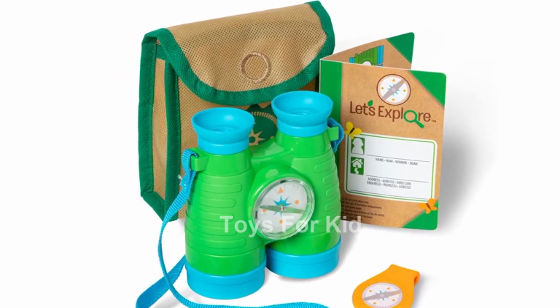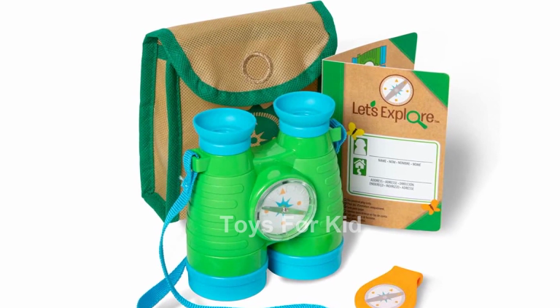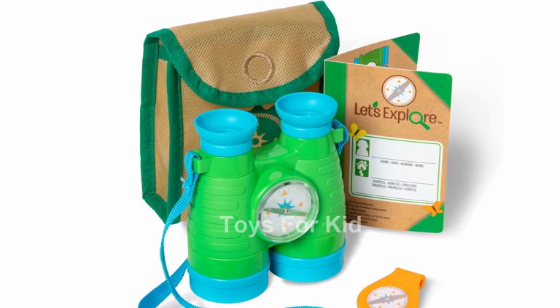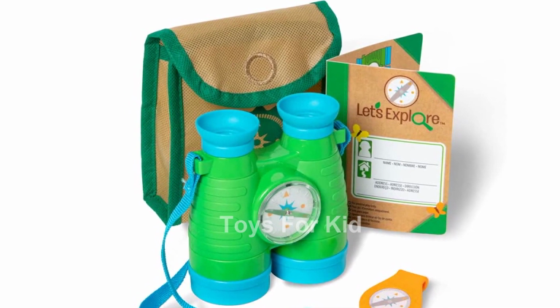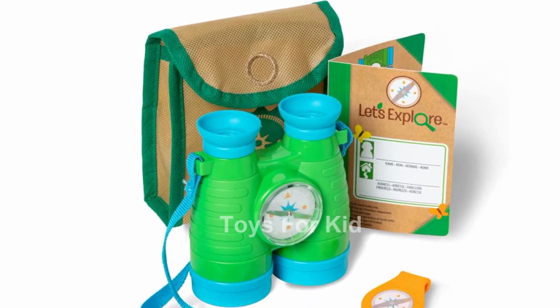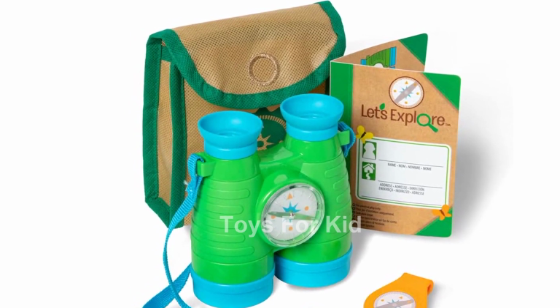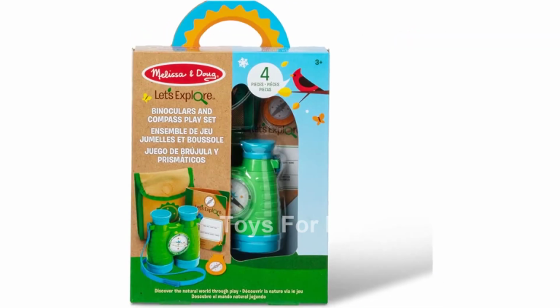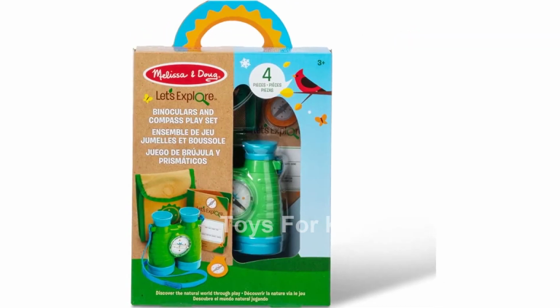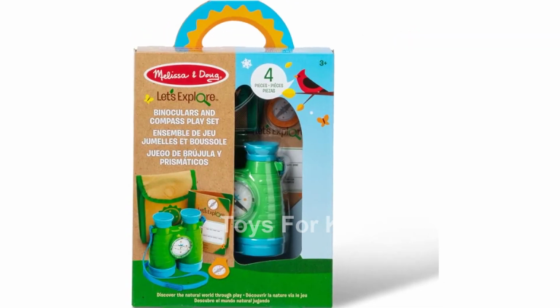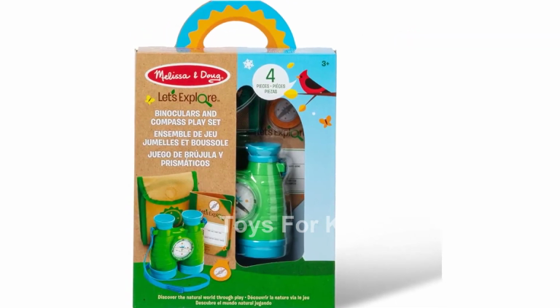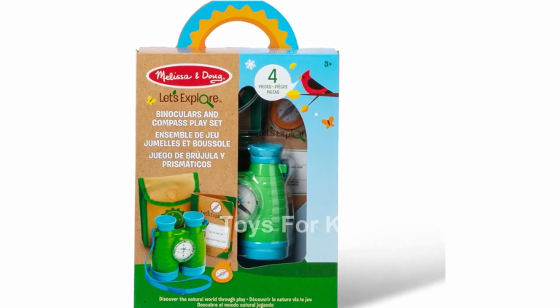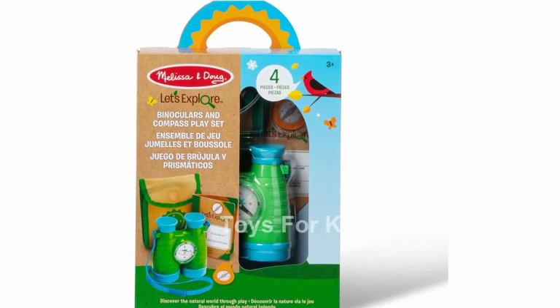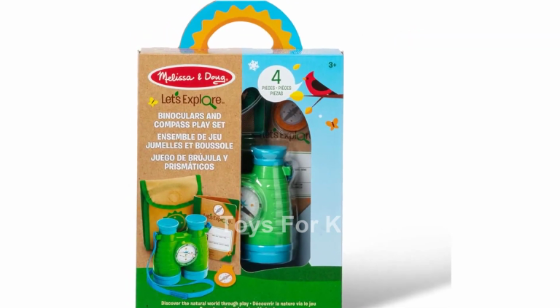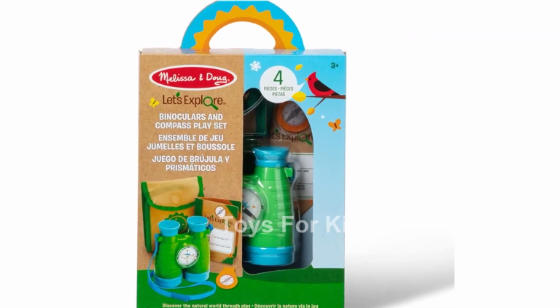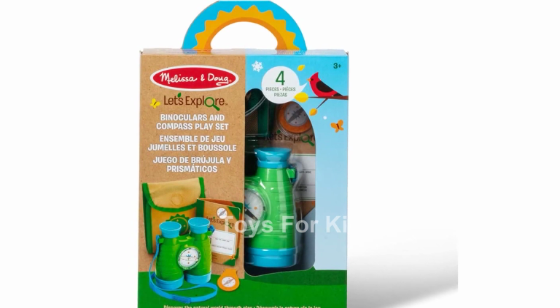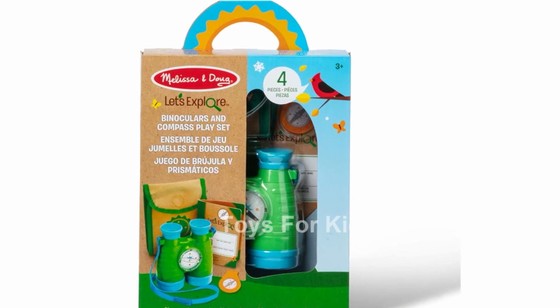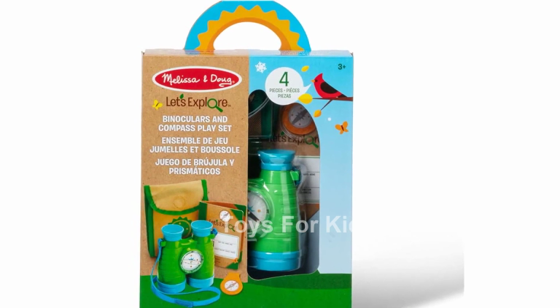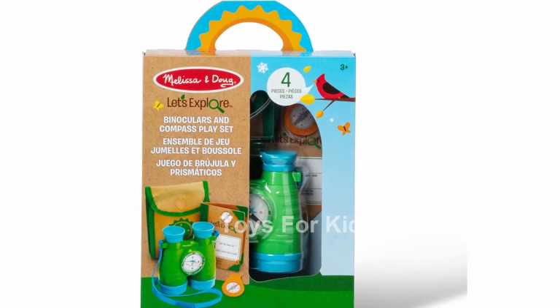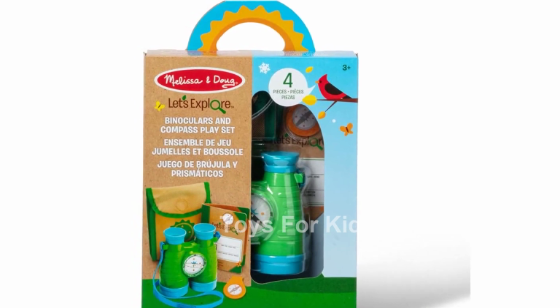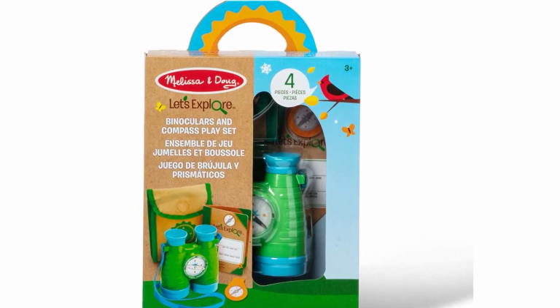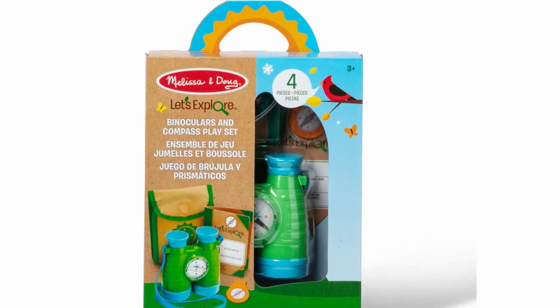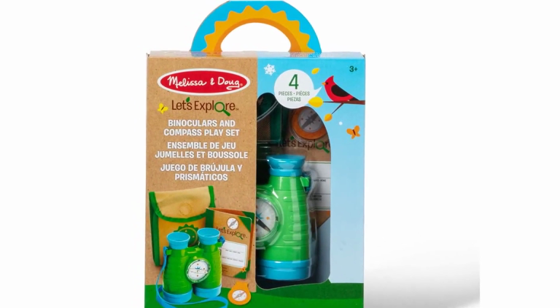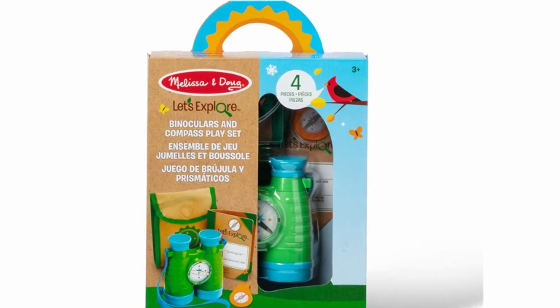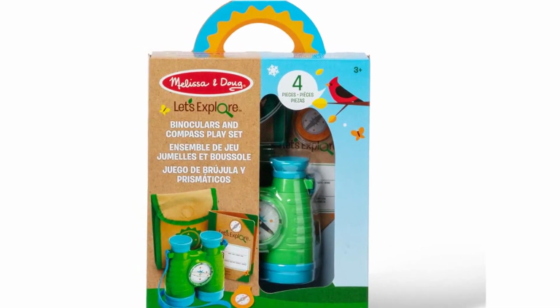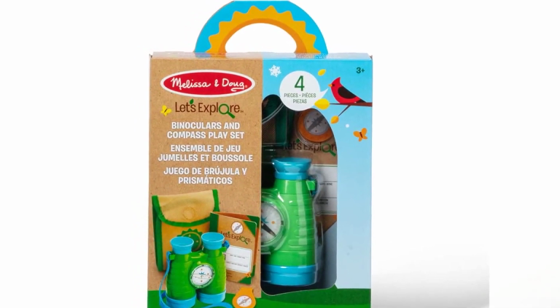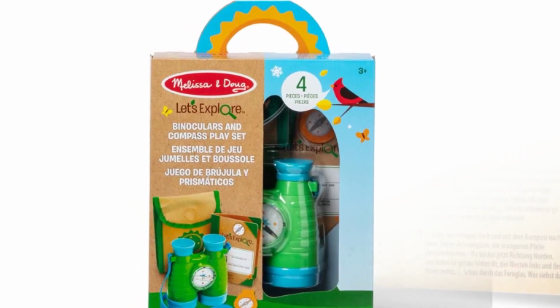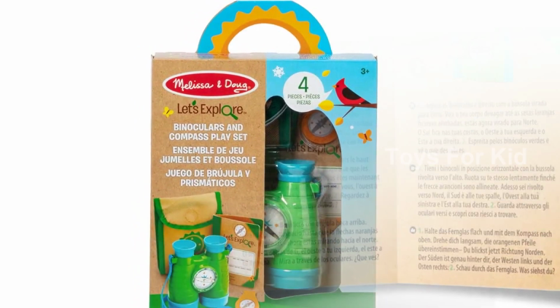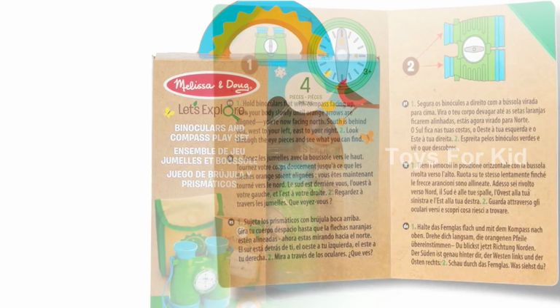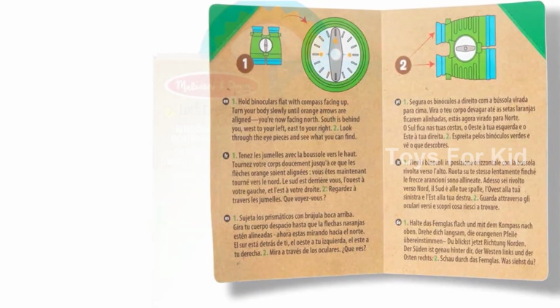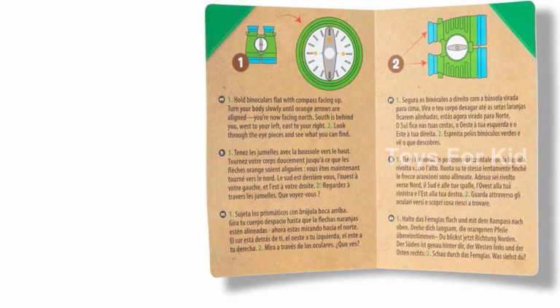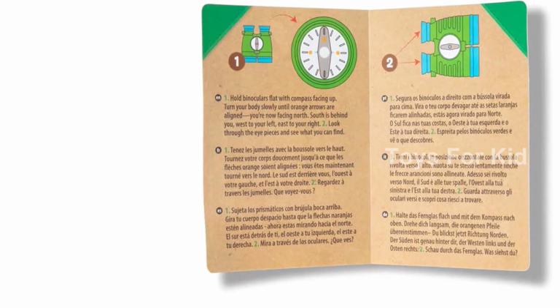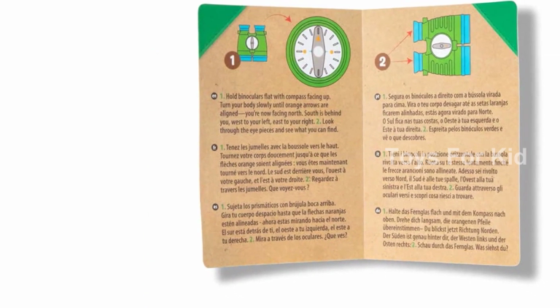The Melissa and Doug Let's Explore Binoculars and Compass play set is compact and portable, fitting conveniently in a take-along pouch. It is the perfect companion for outdoor adventures and encourages children to say, let's explore.